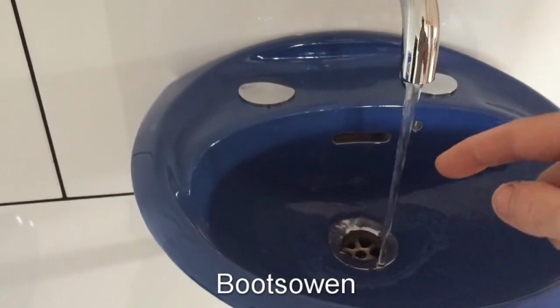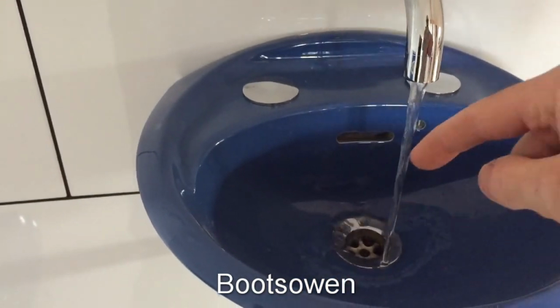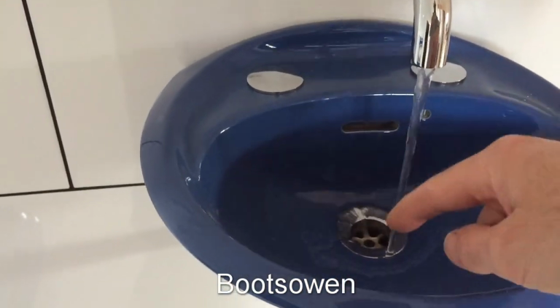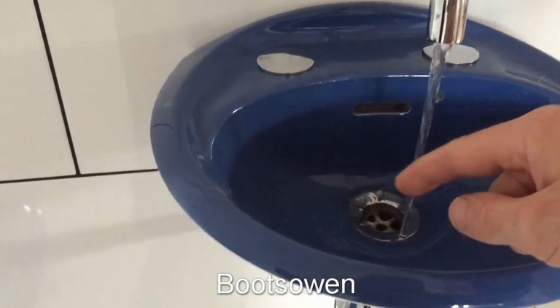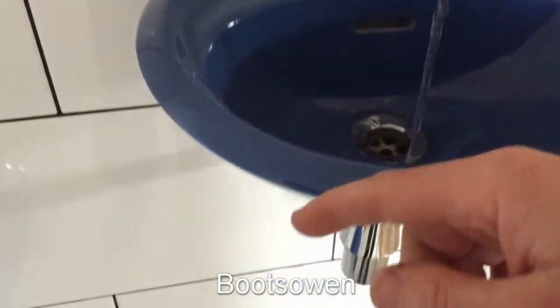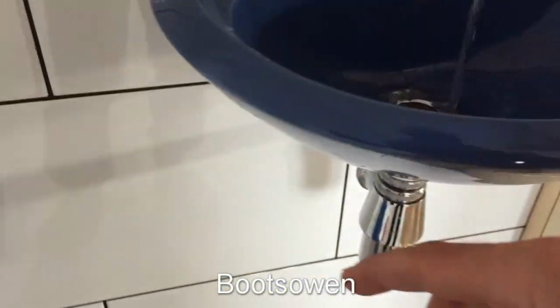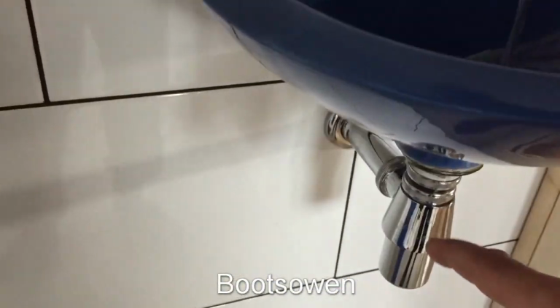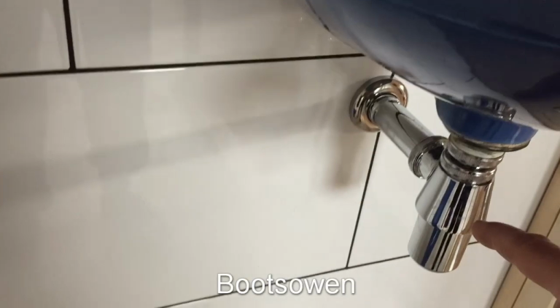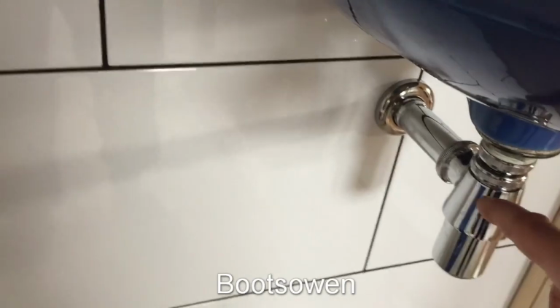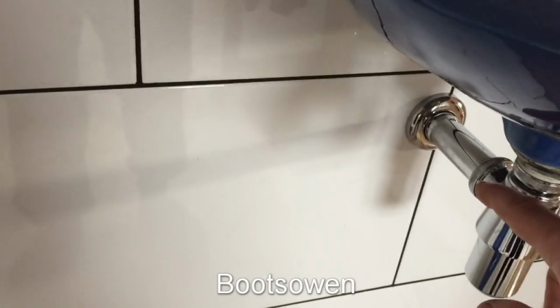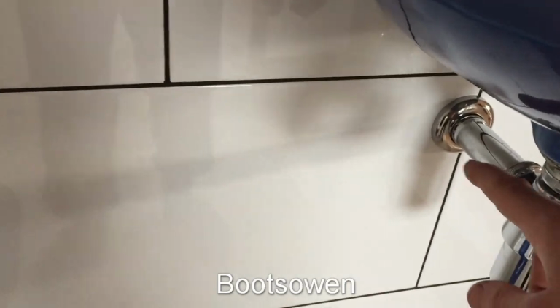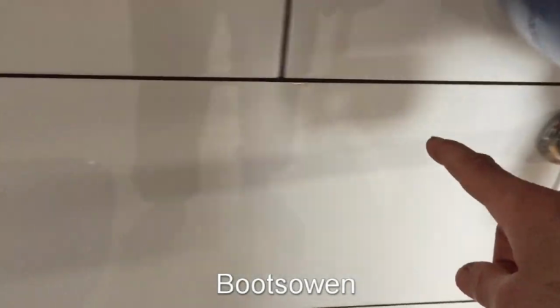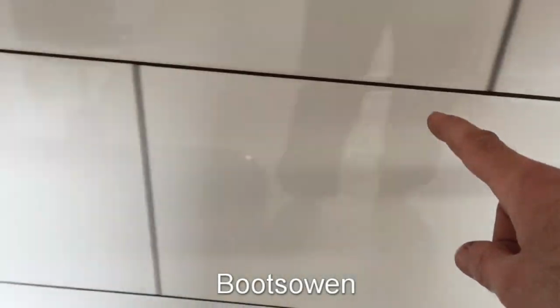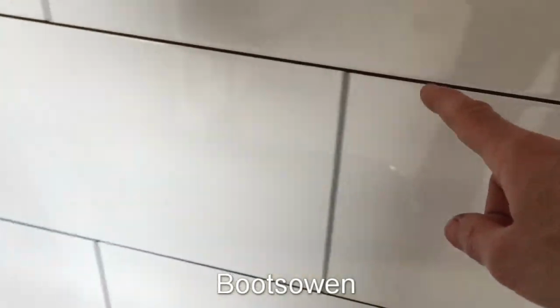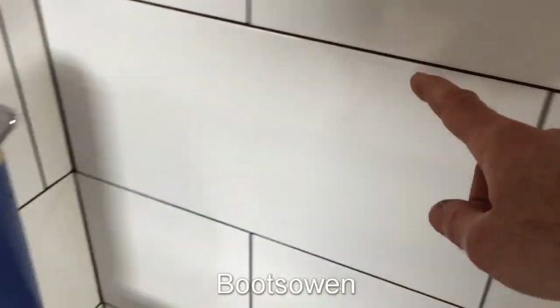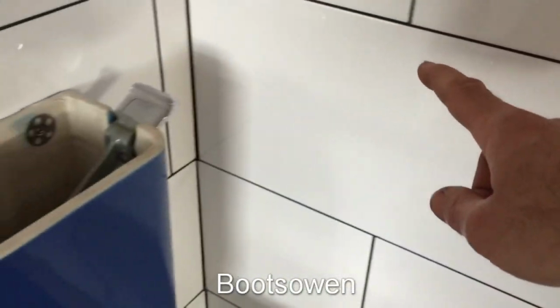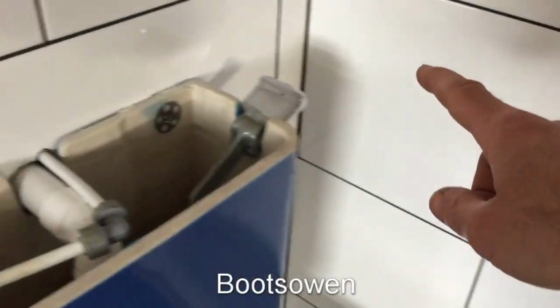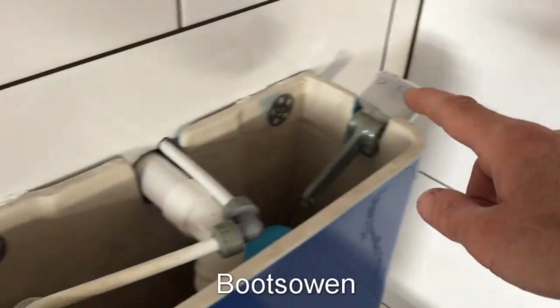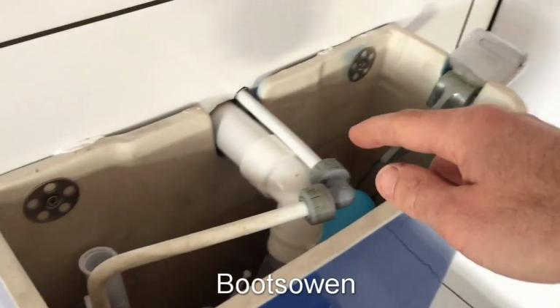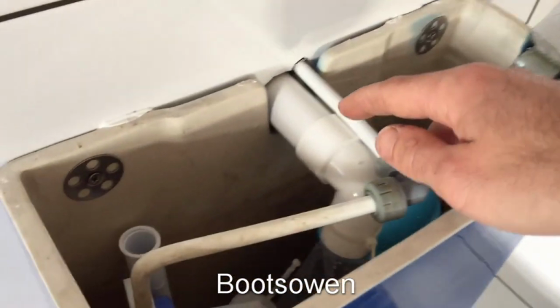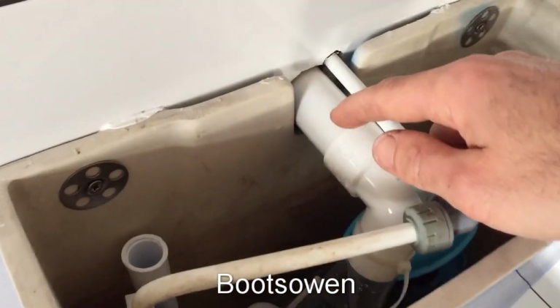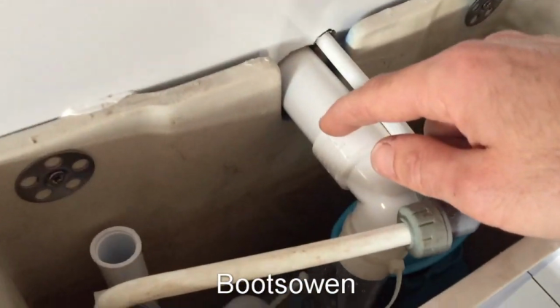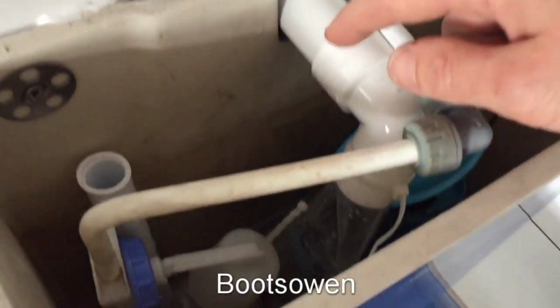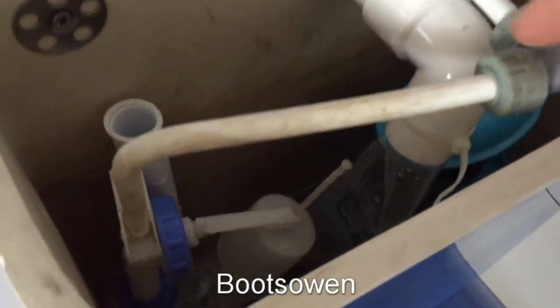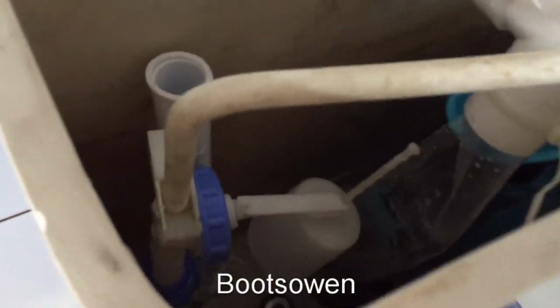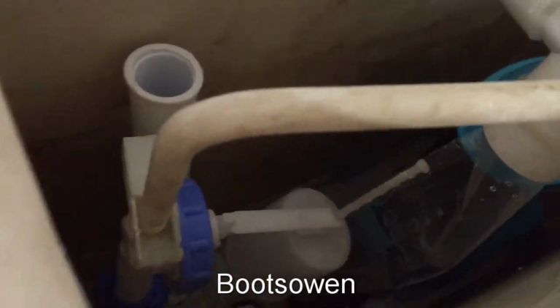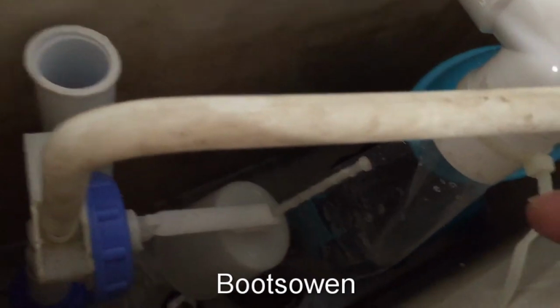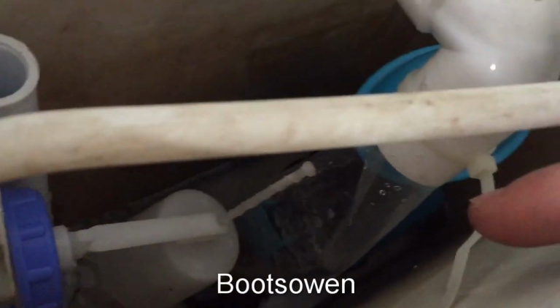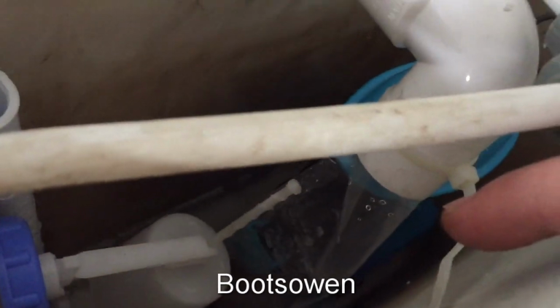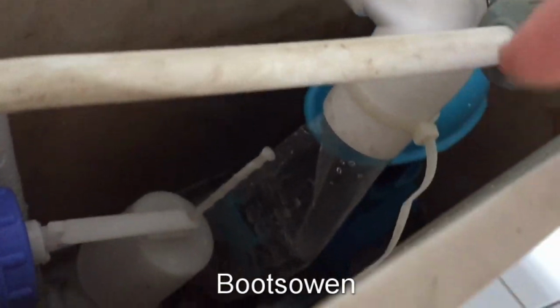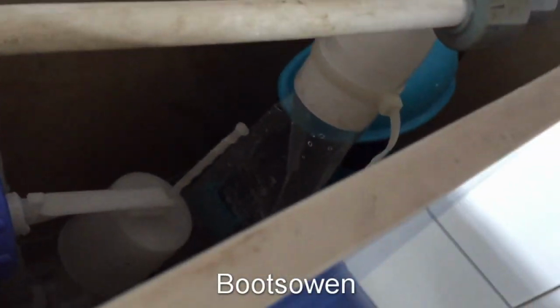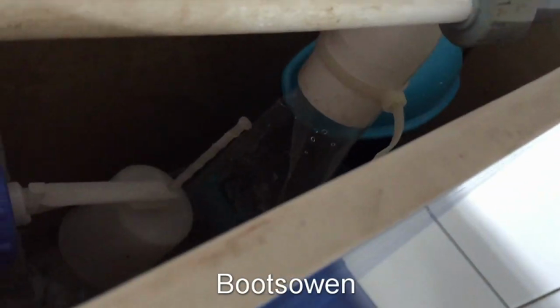Then it flows down through a drain, through a waste, back into the wall, back around and out through this pipe here, down through this piece of plastic.